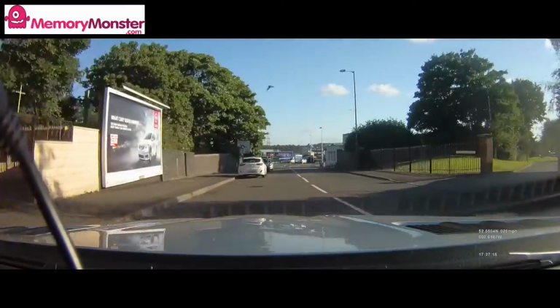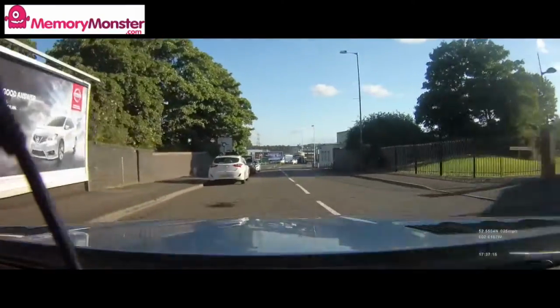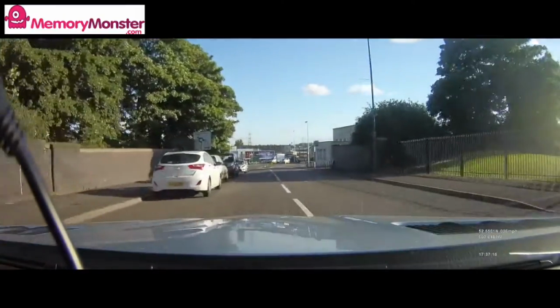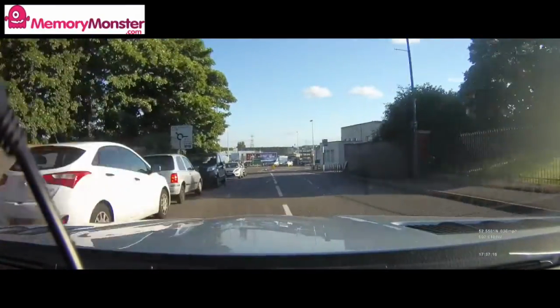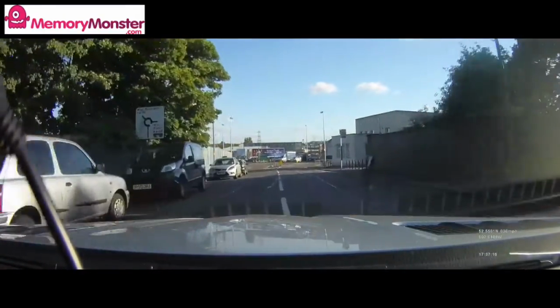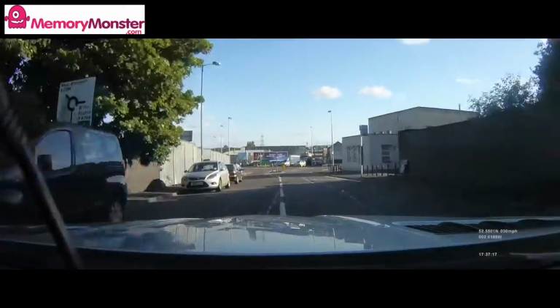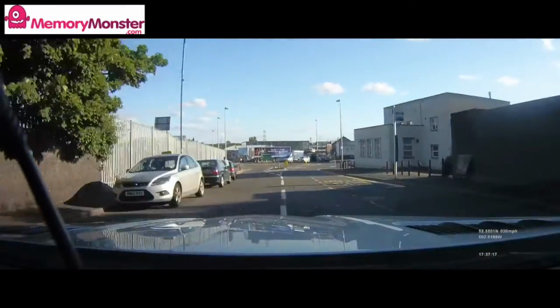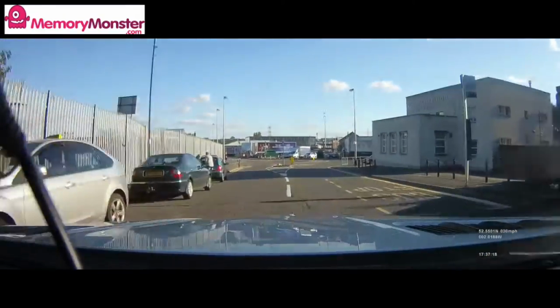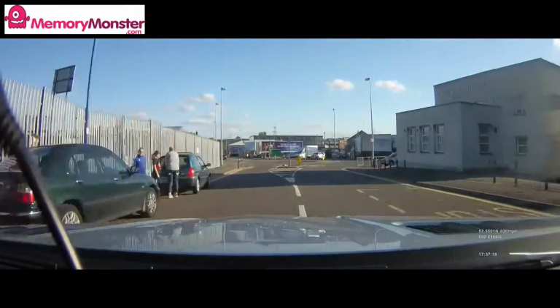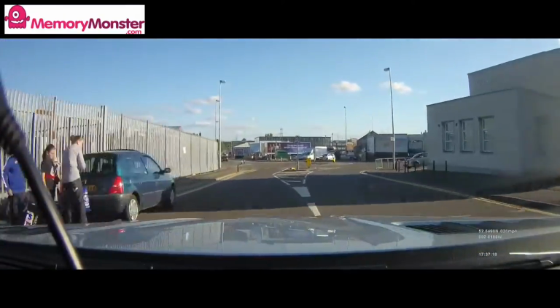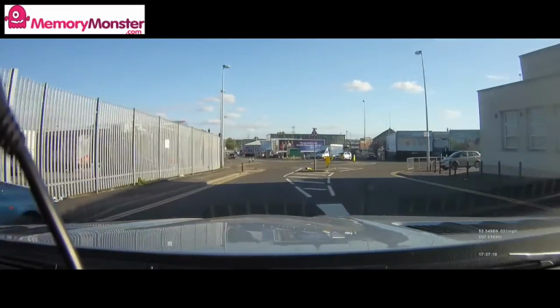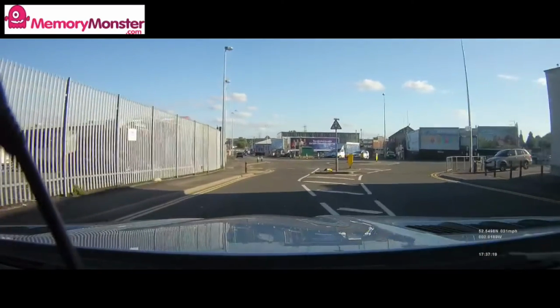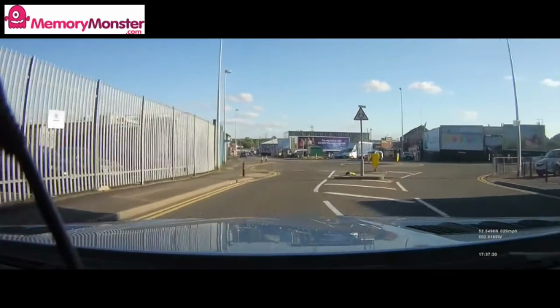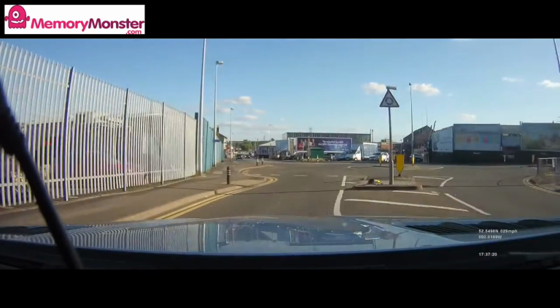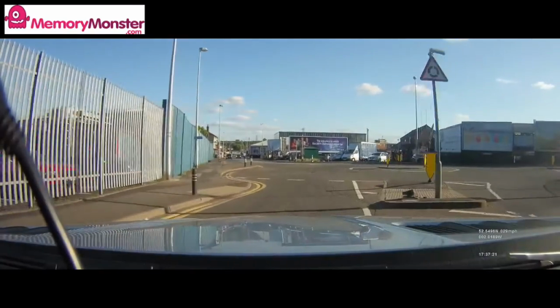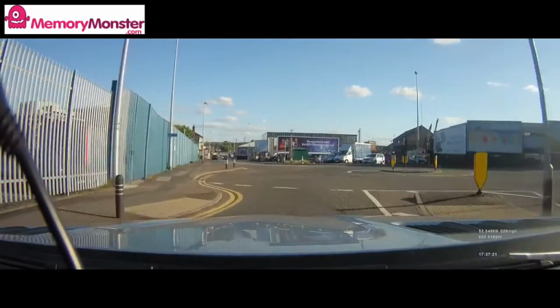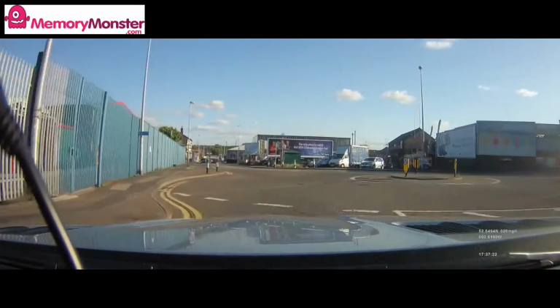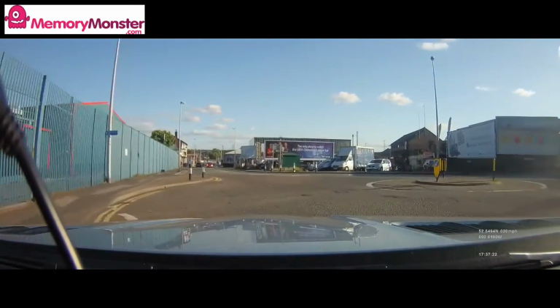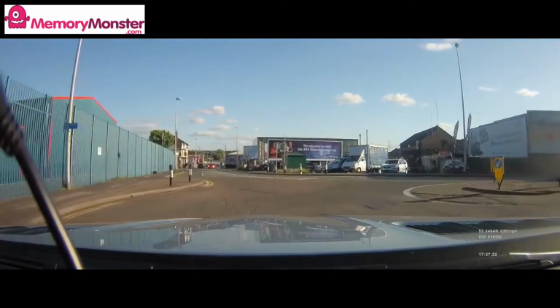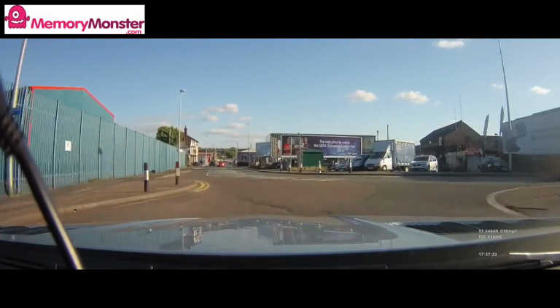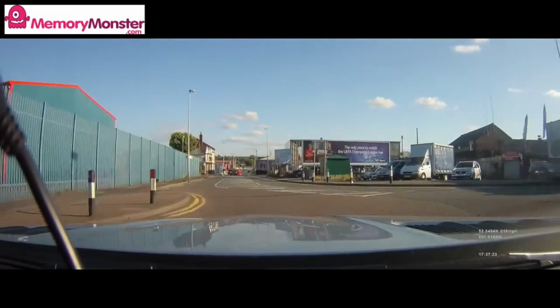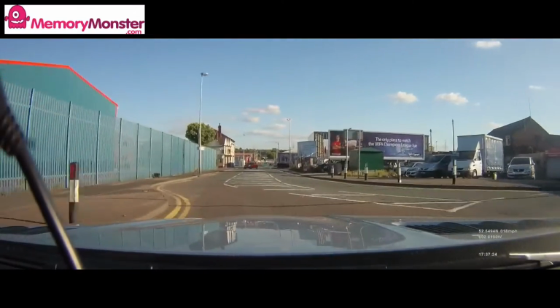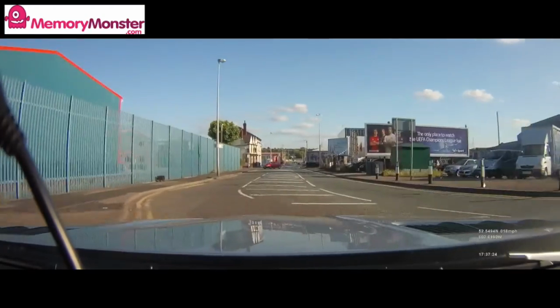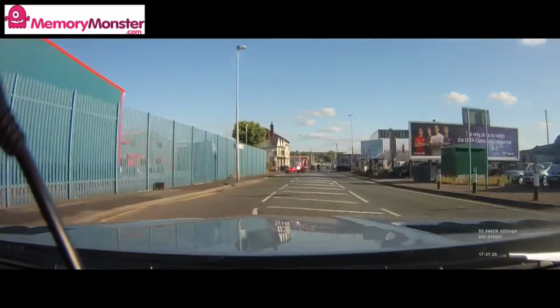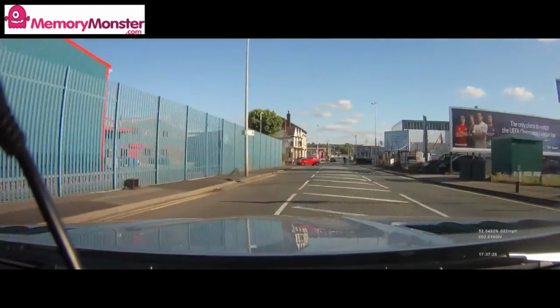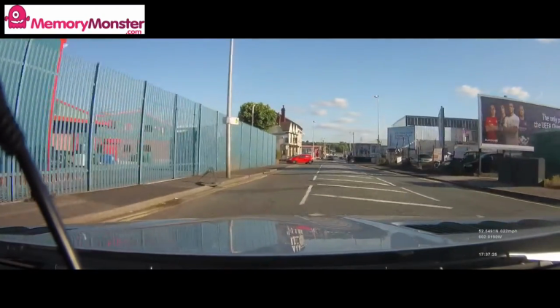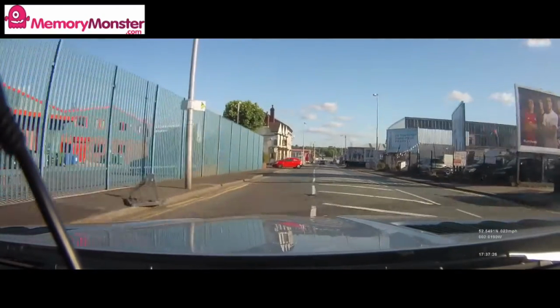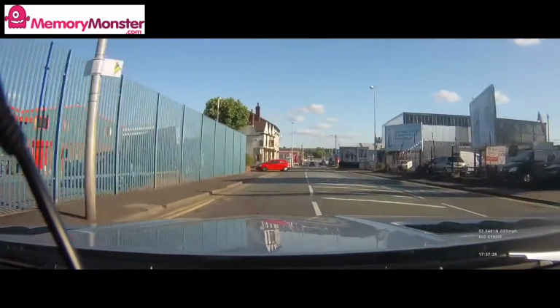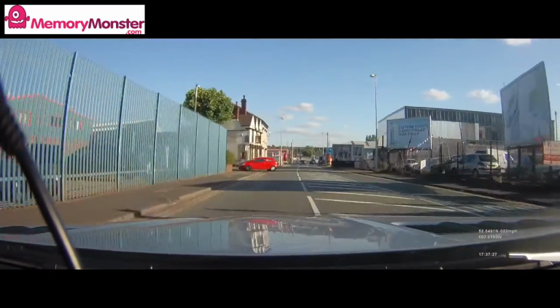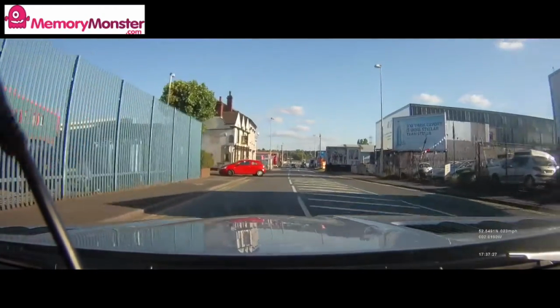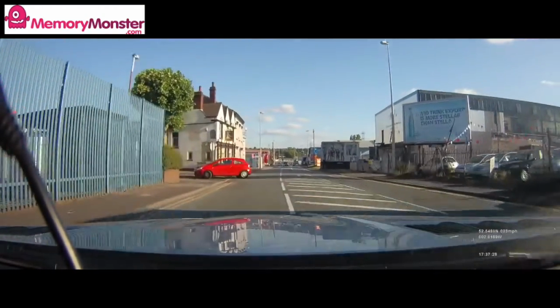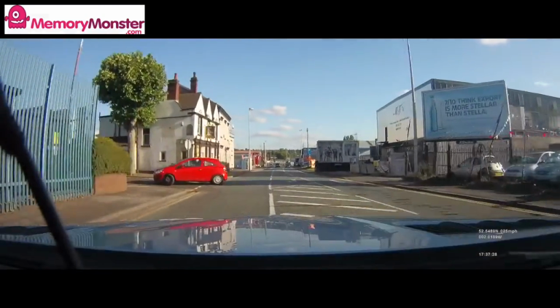The Super HD 1296 resolution coupled with a wide-angle lens gives an awesome perspective of your journey. You can see not only the cars in front of you in great detail but the pedestrians too — a great all-round view.